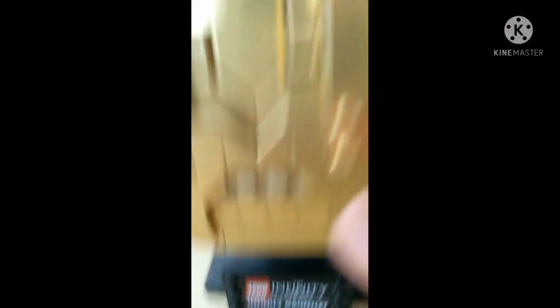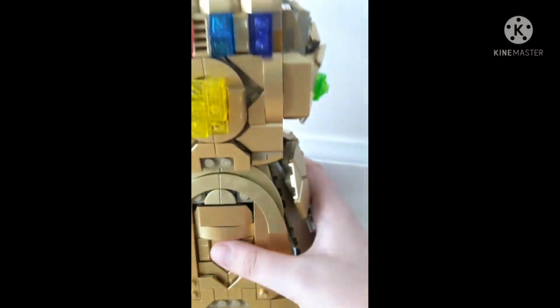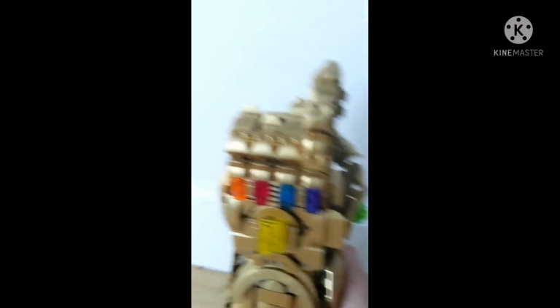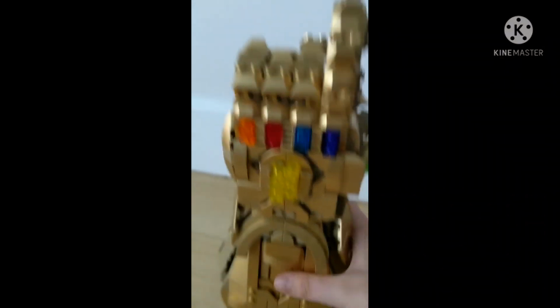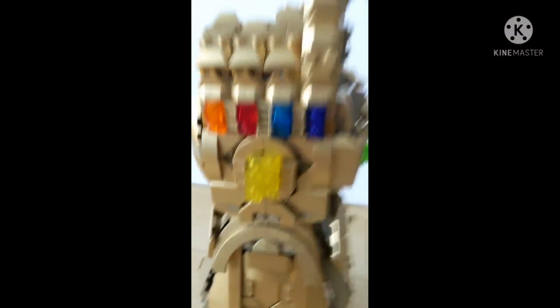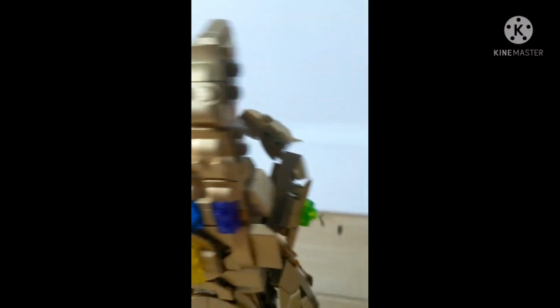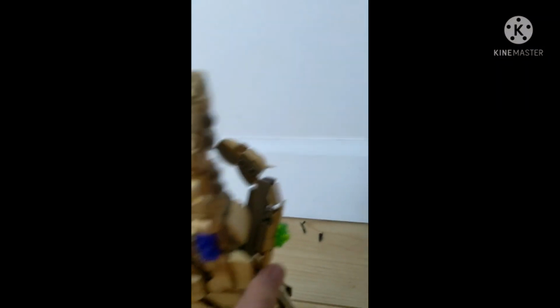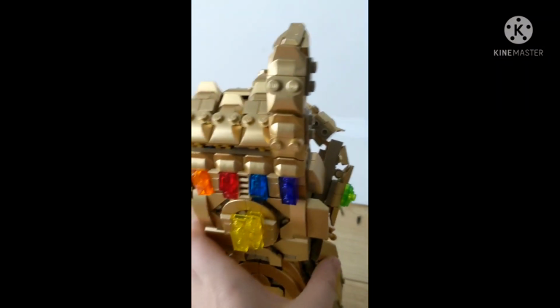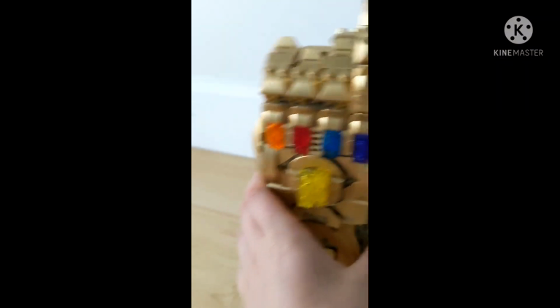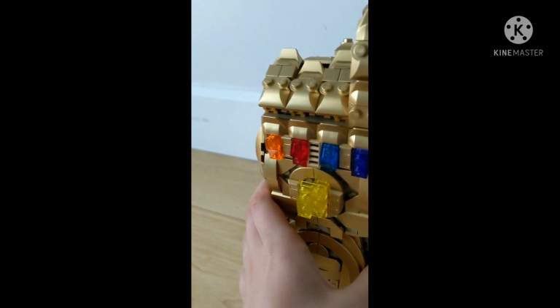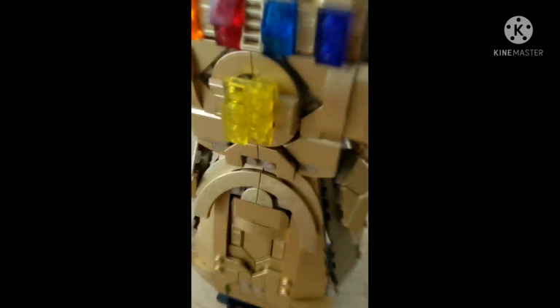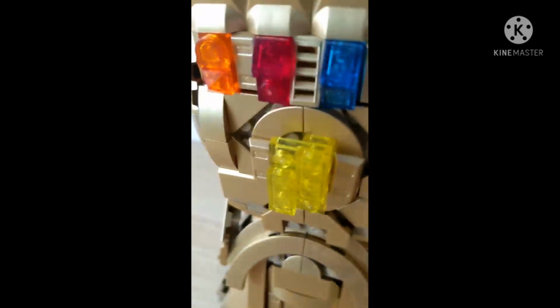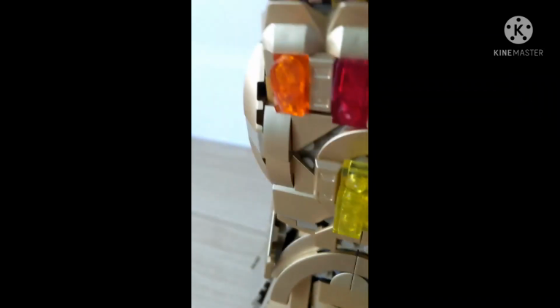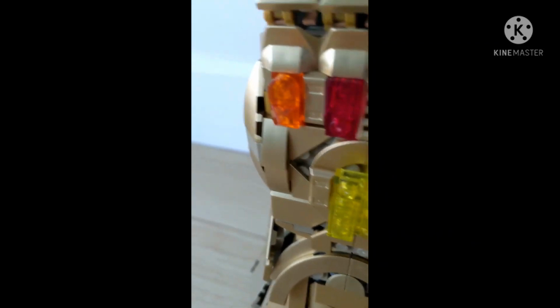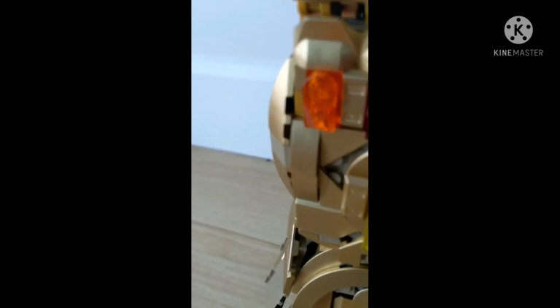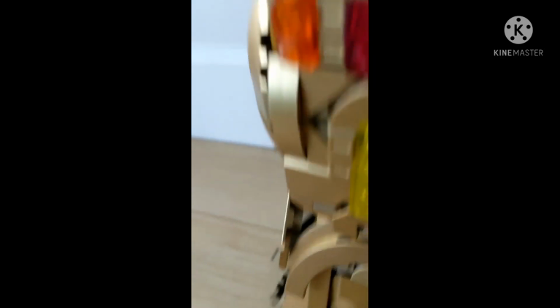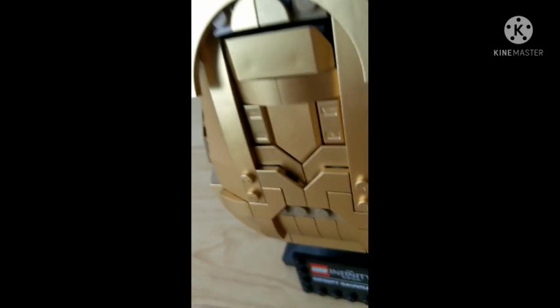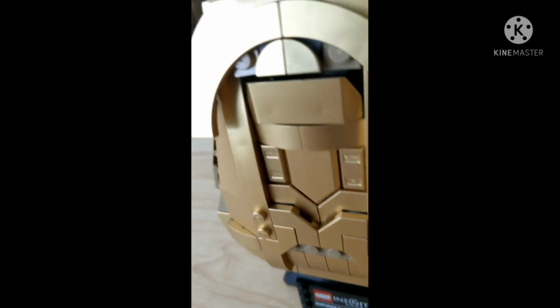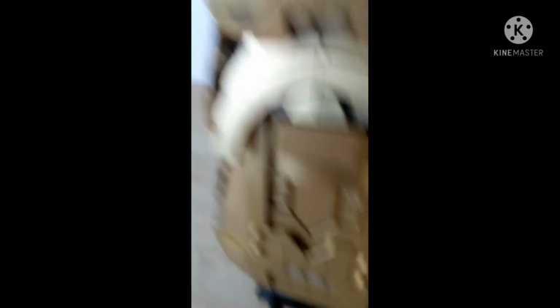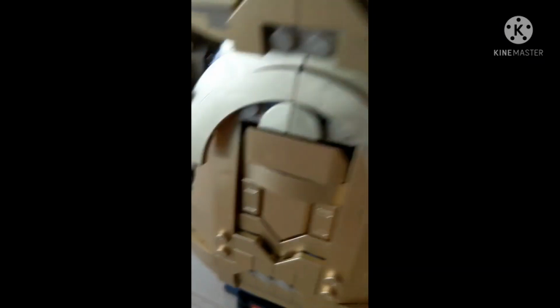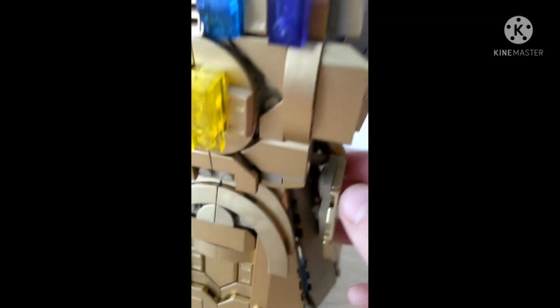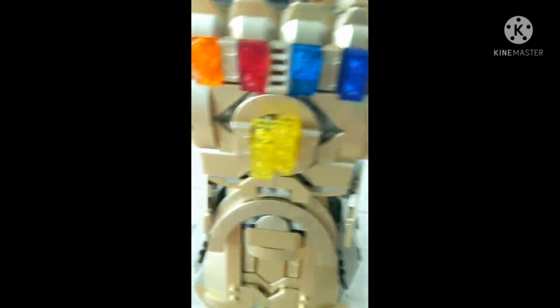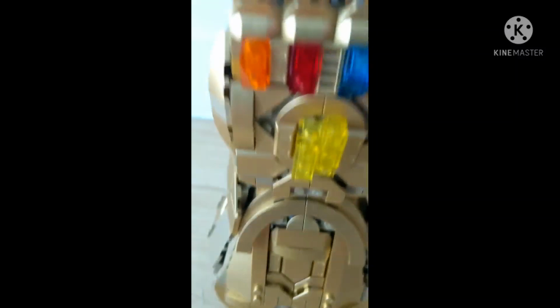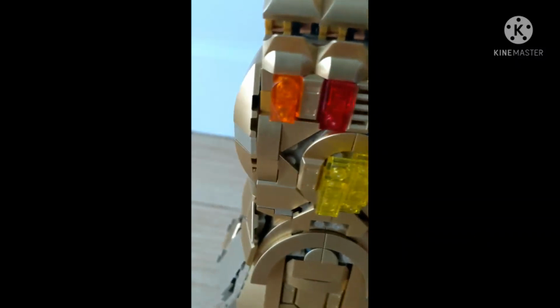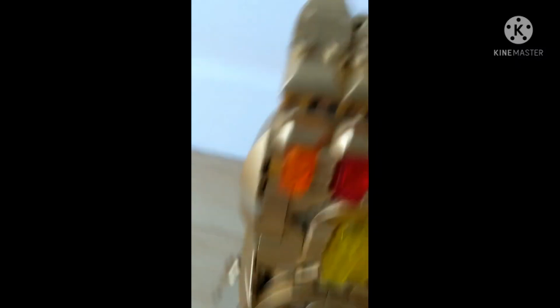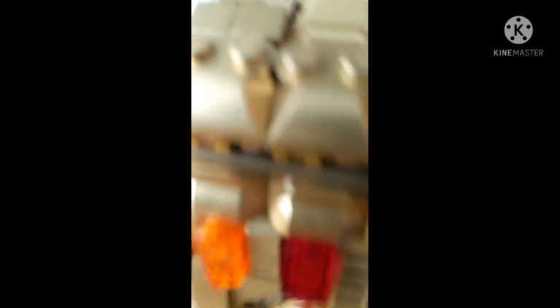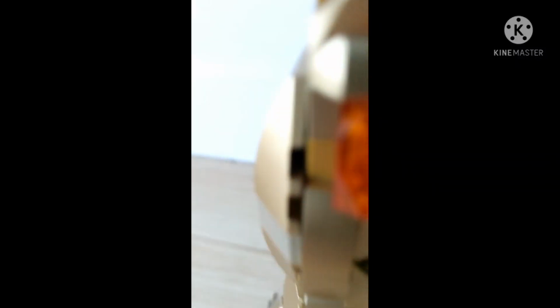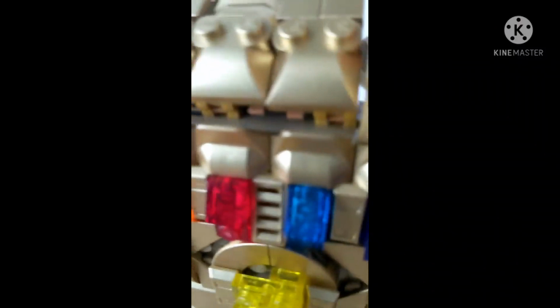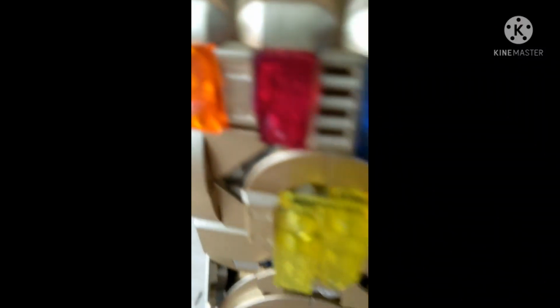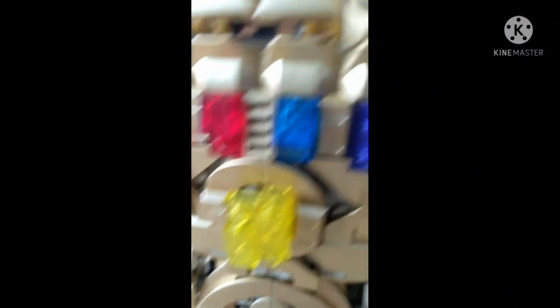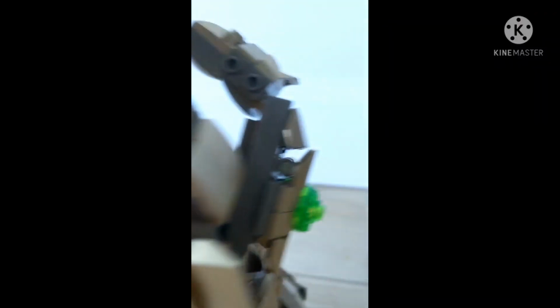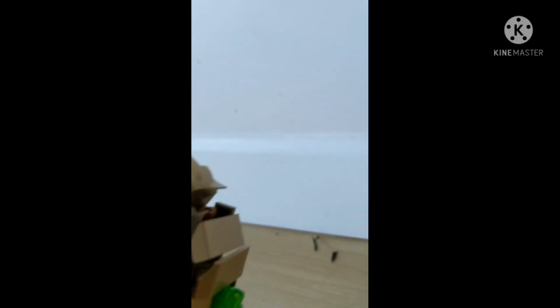So this actually doesn't come off the stand — you may think it does, but it doesn't. And we have all six Infinity Stones.